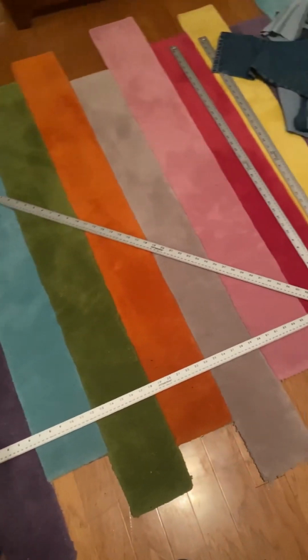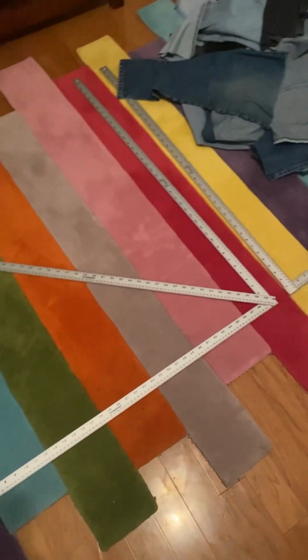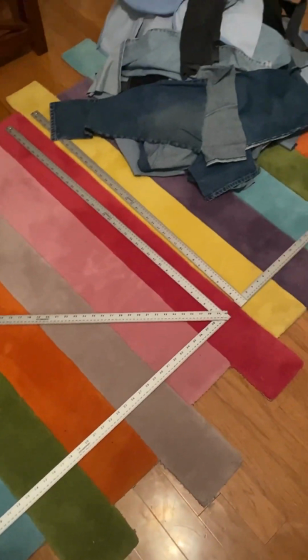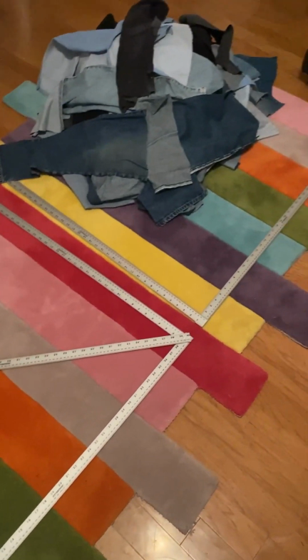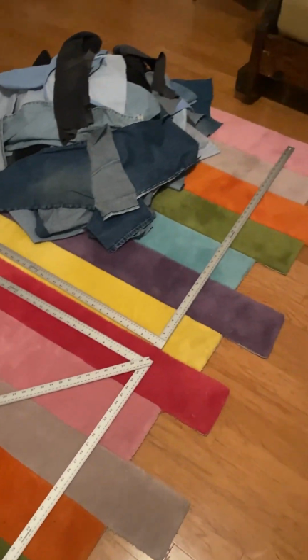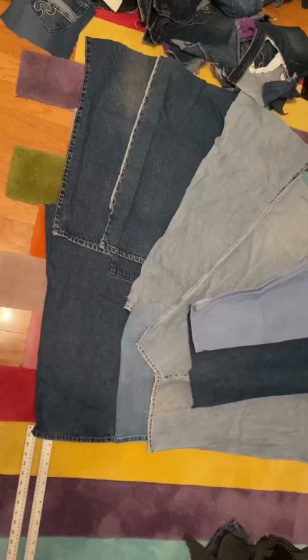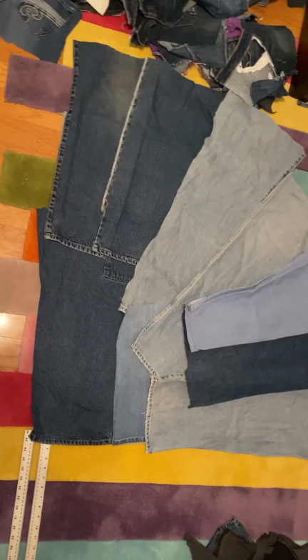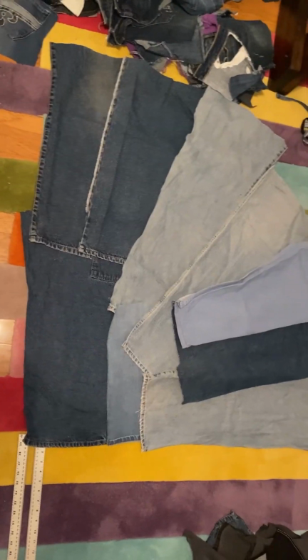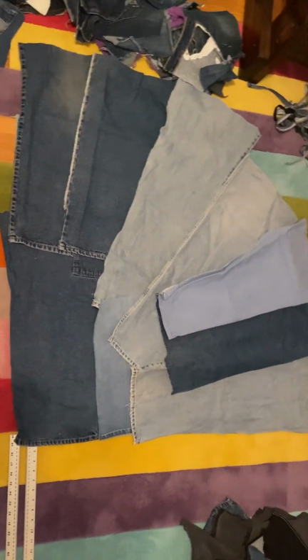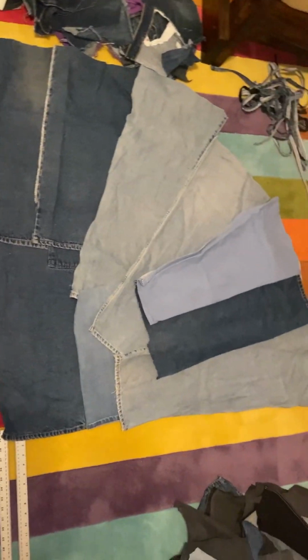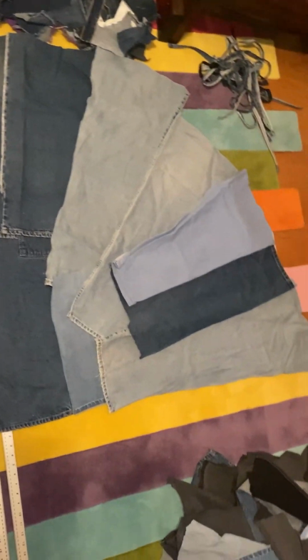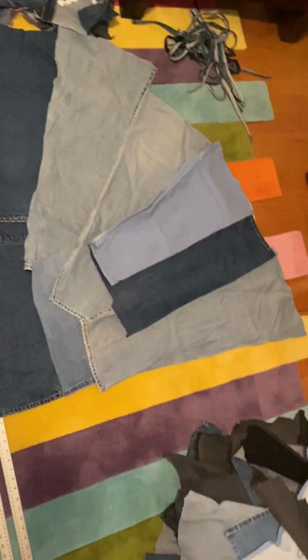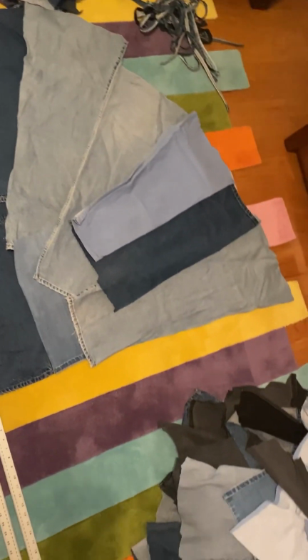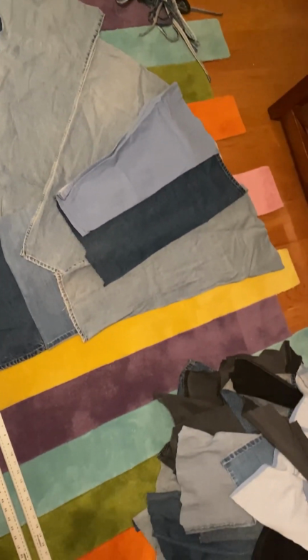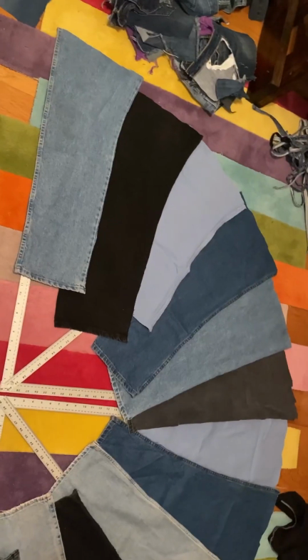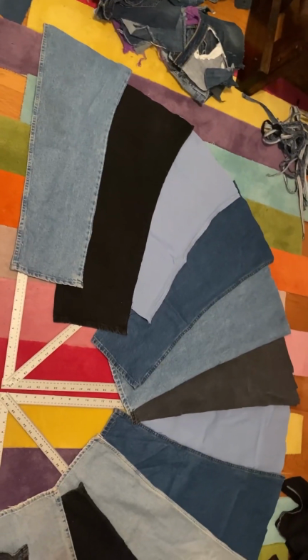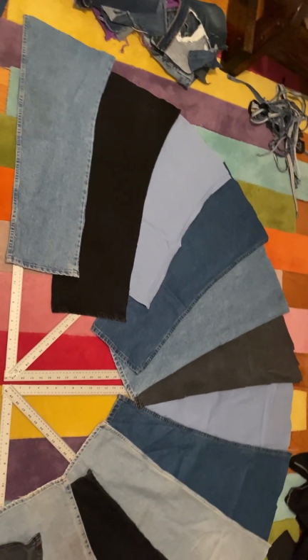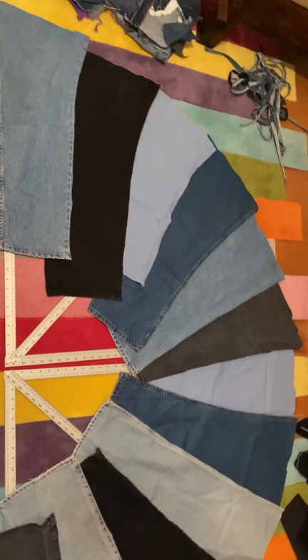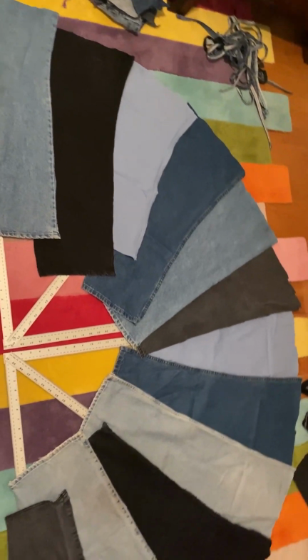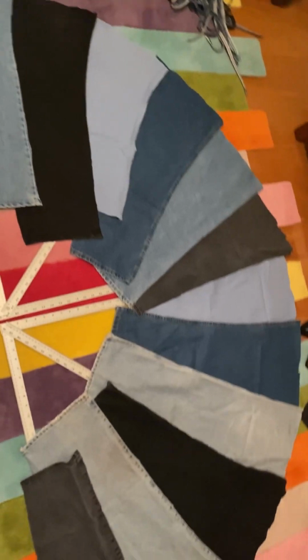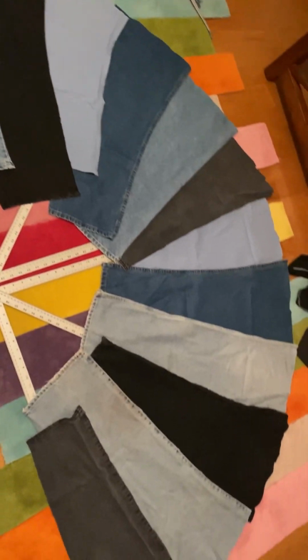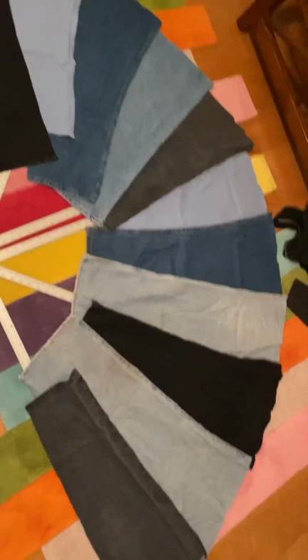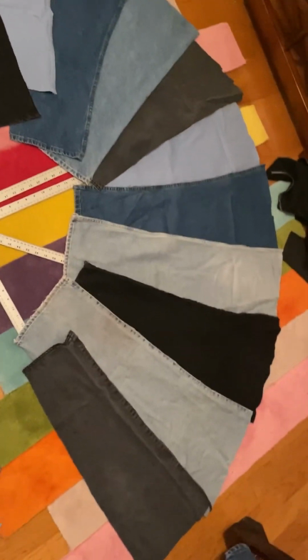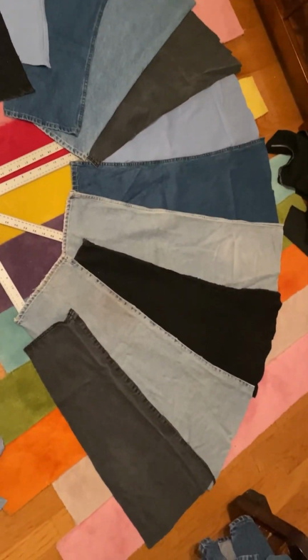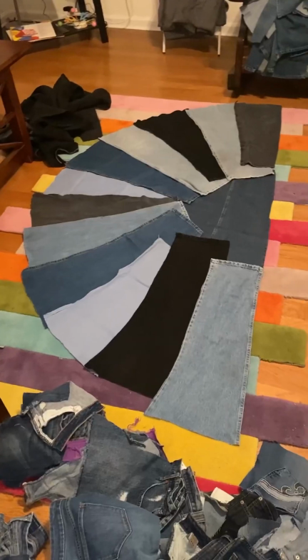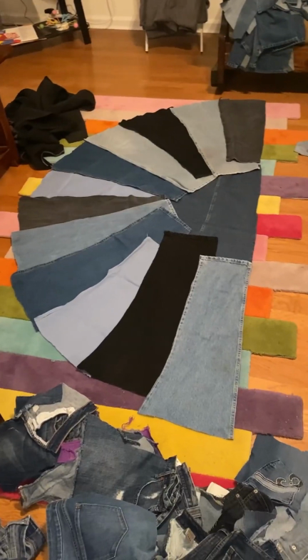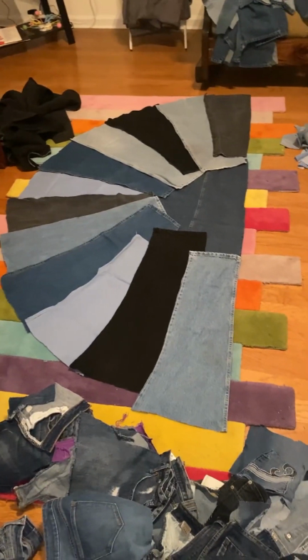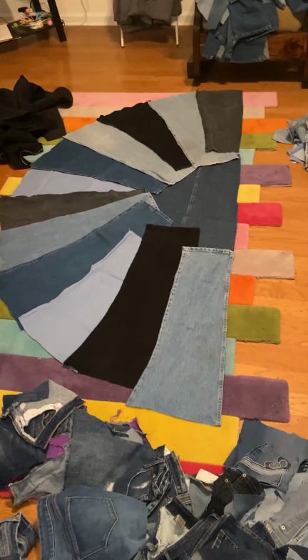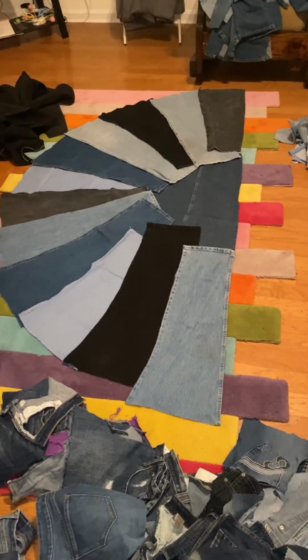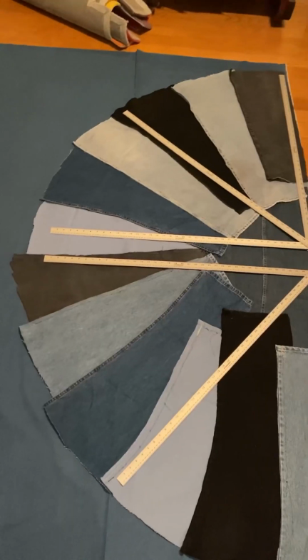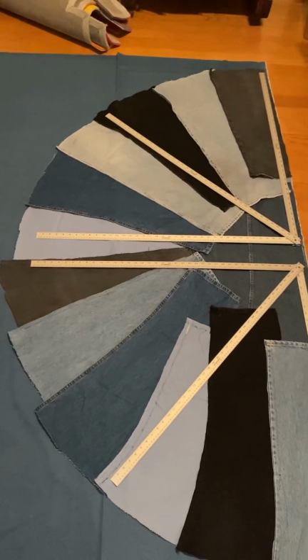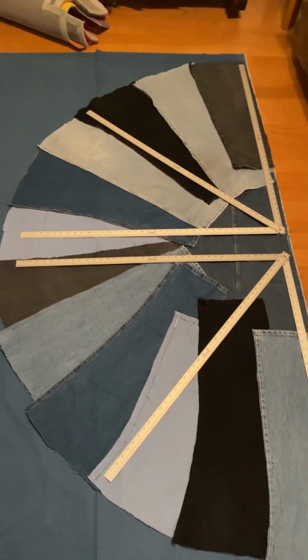I first had to figure out how I was going to get this insulation to kind of stay on the girl's back. I chose to use yardsticks and then laid out the pant legs and tried to get a pretty good color palette going, although there's not that many choices with denim.